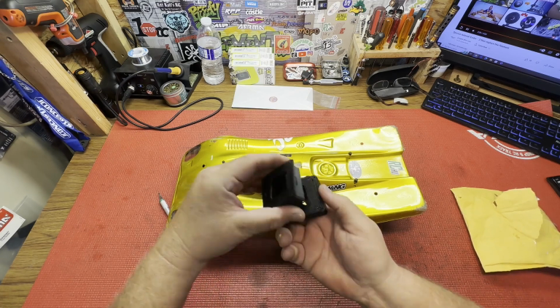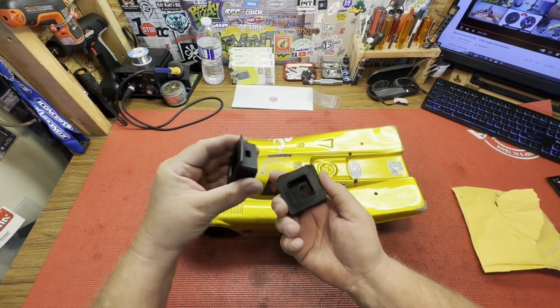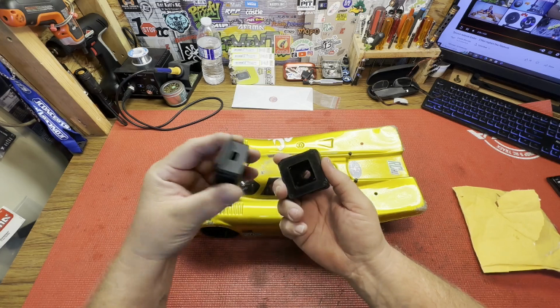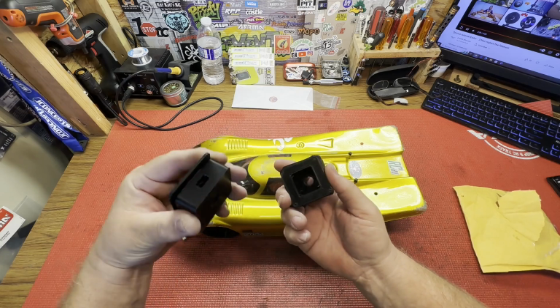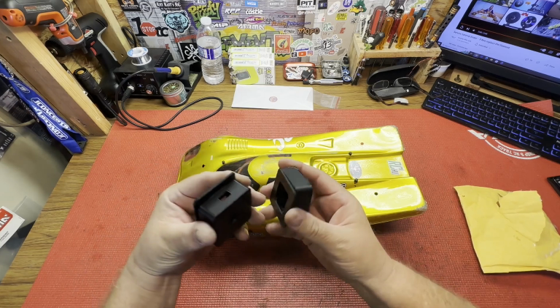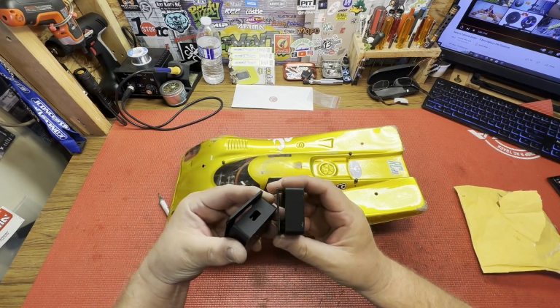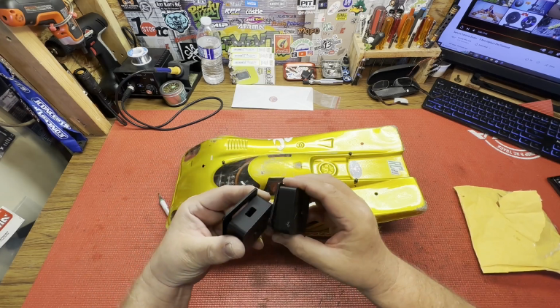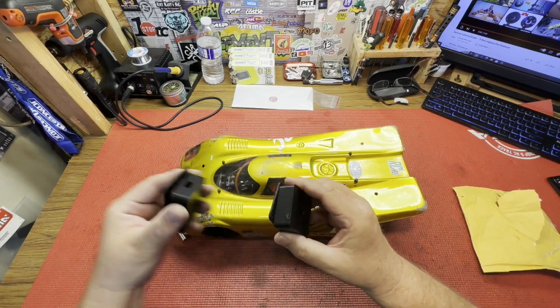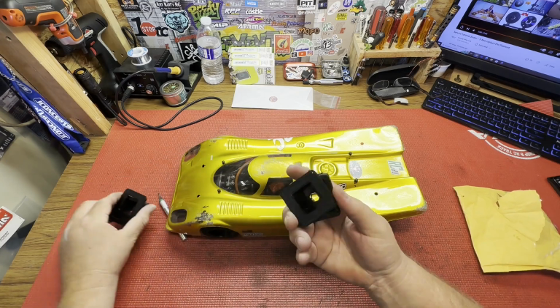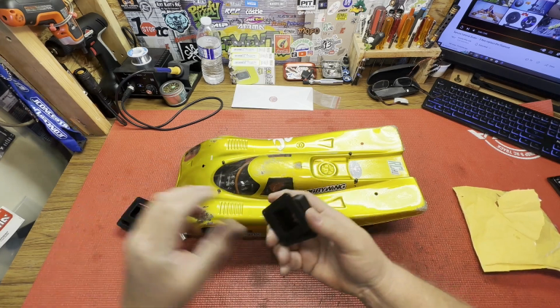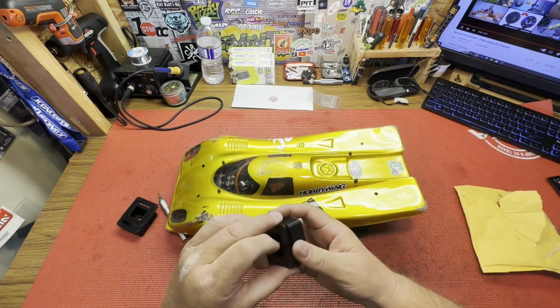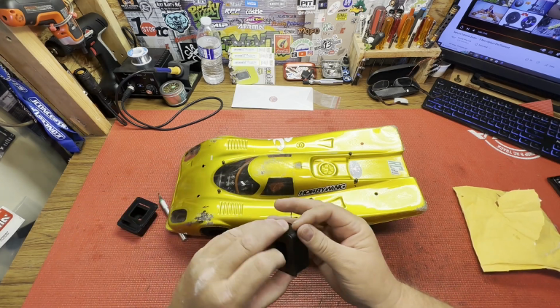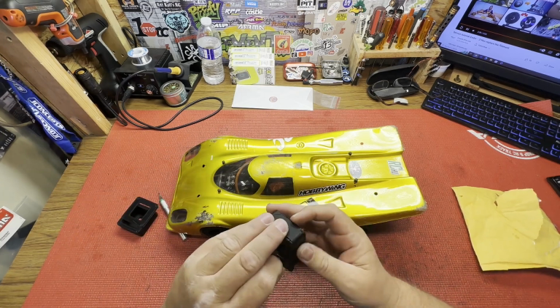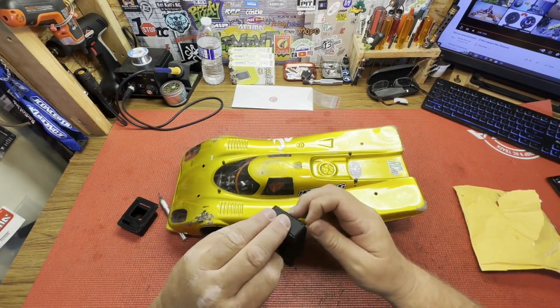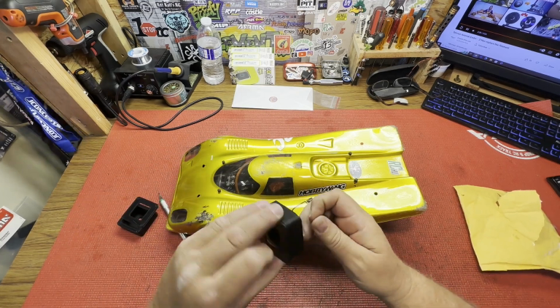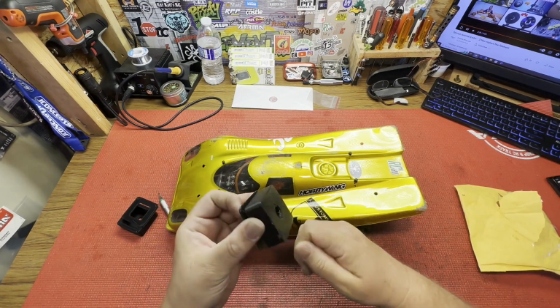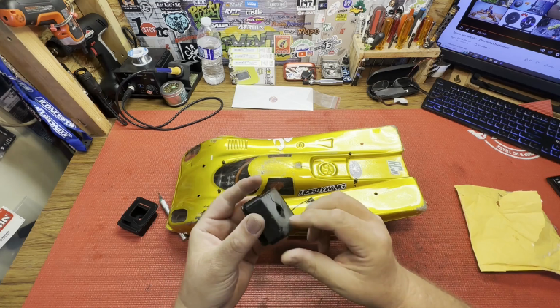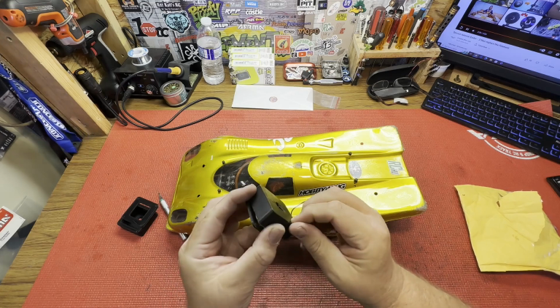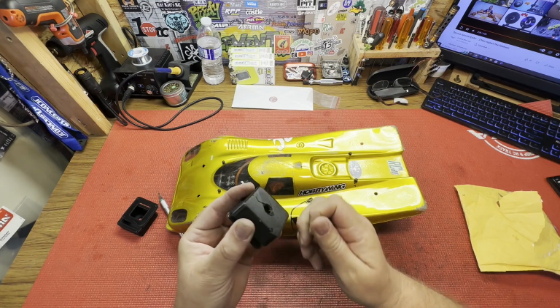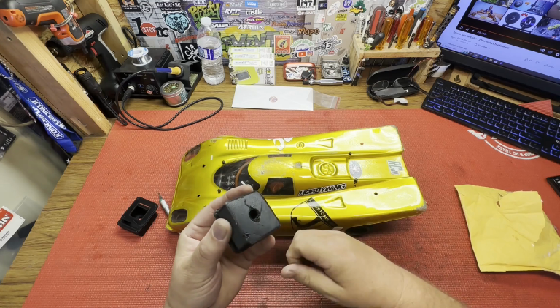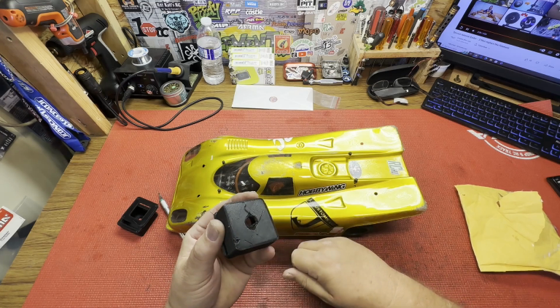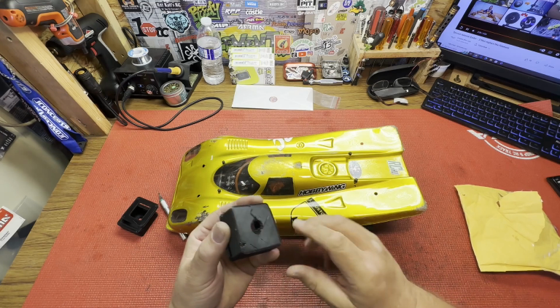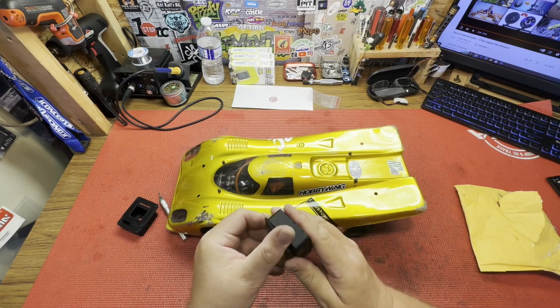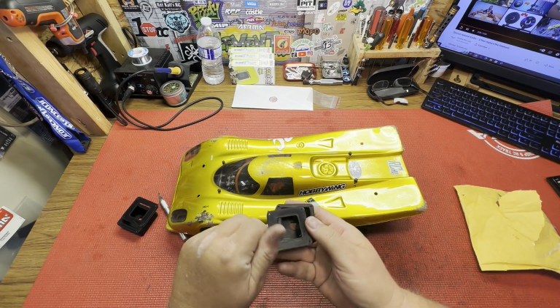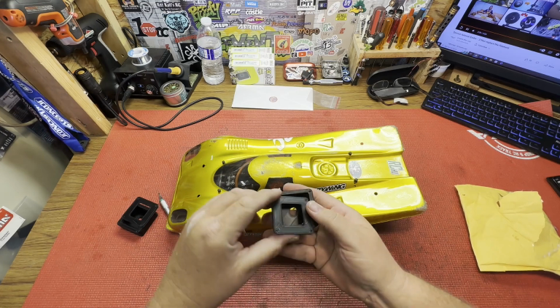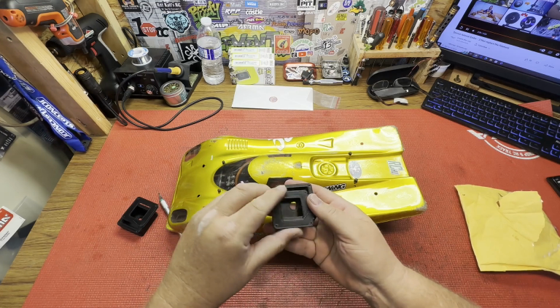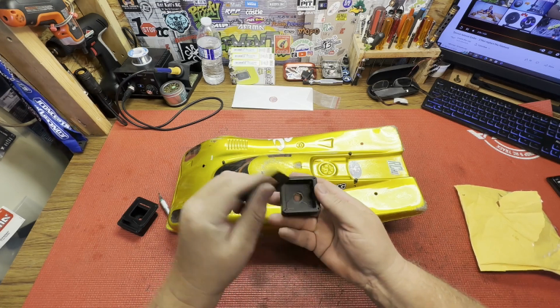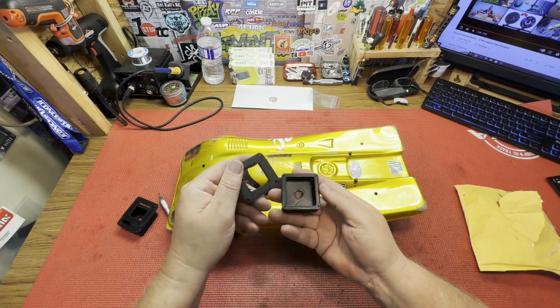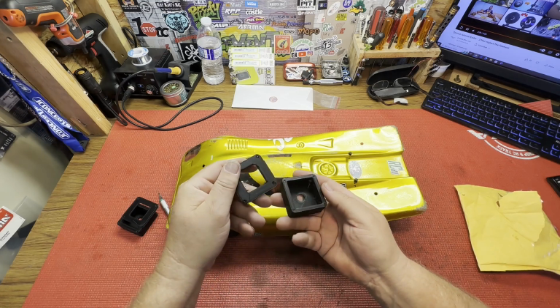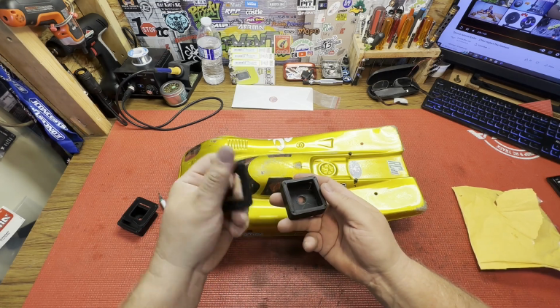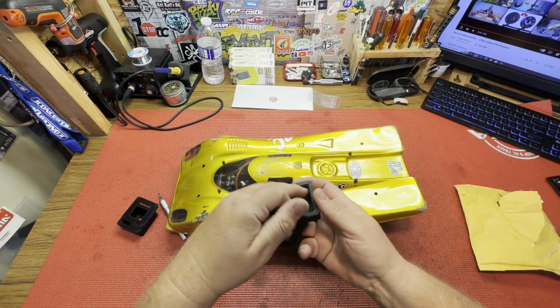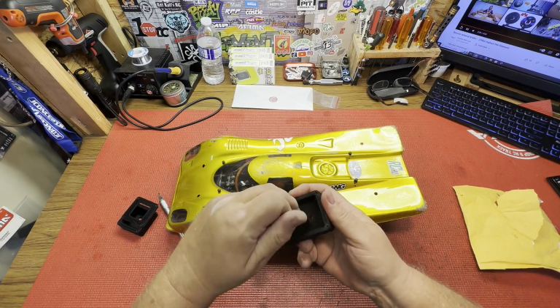It'll hold it in there and keep it in place, and I'd rather these break than that break. Thanks again Josh, appreciate it man.